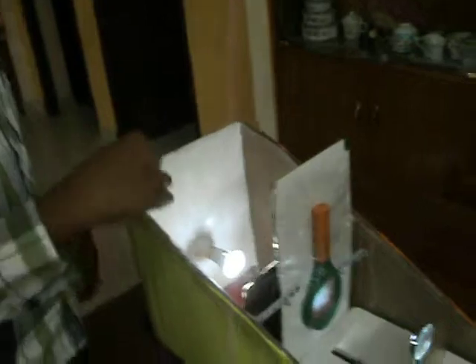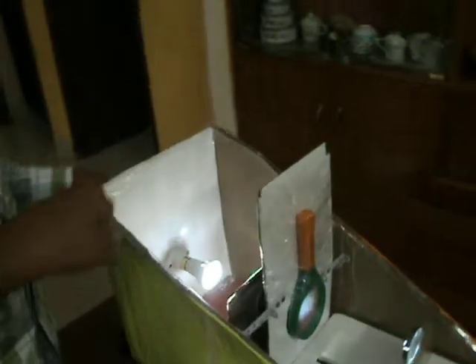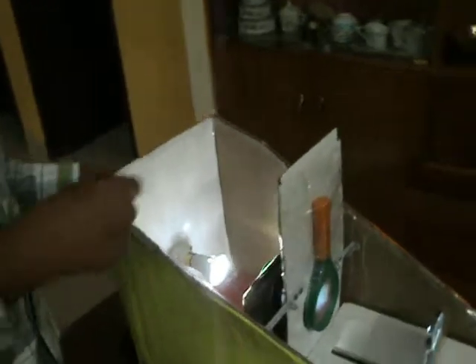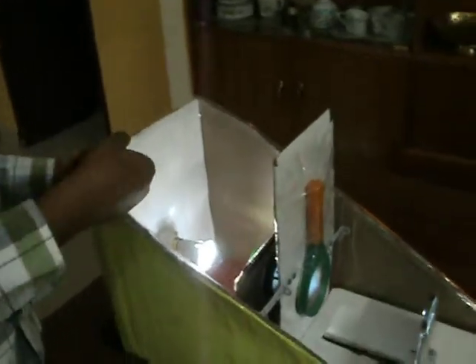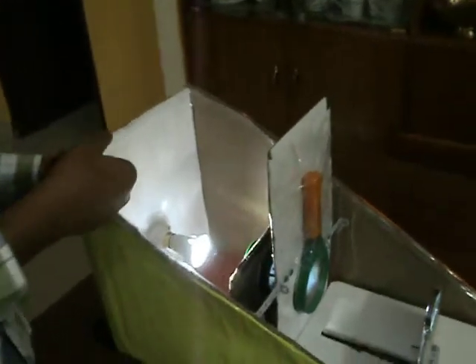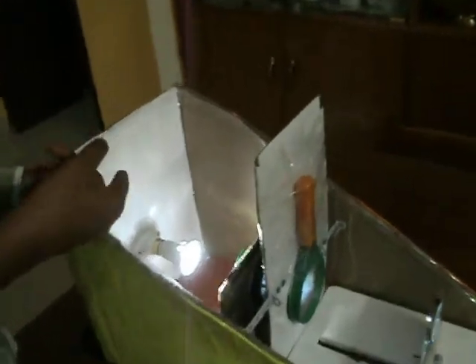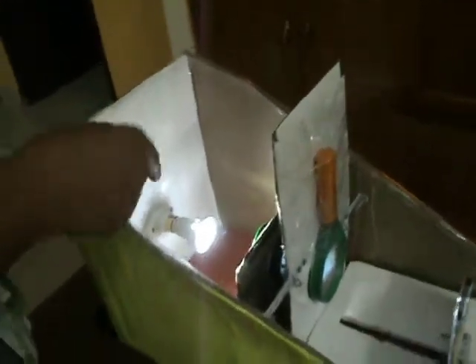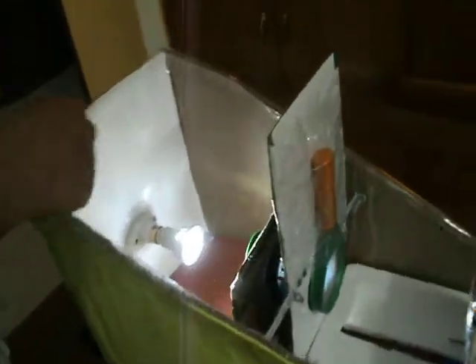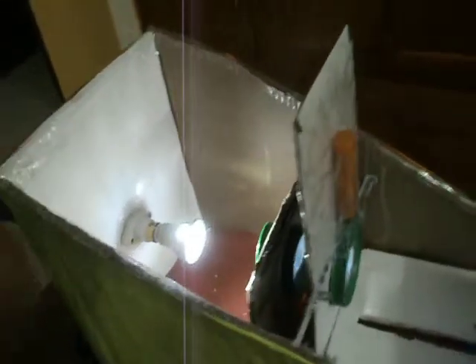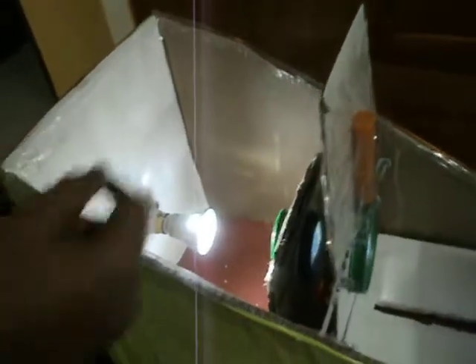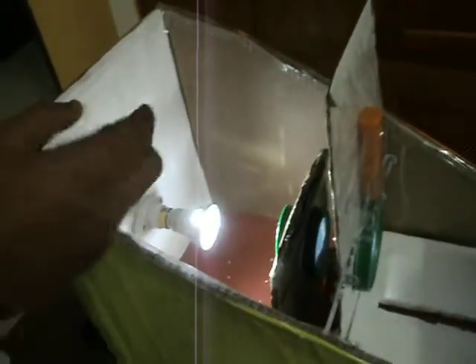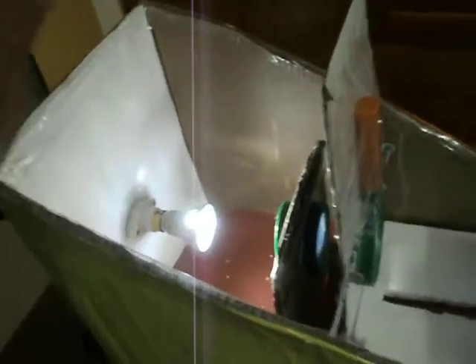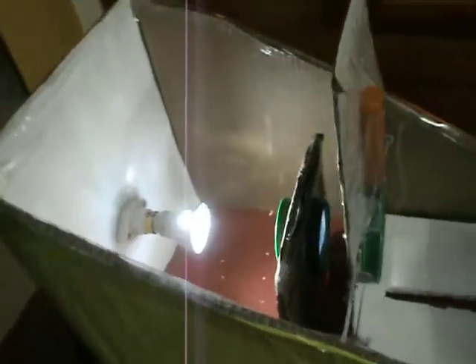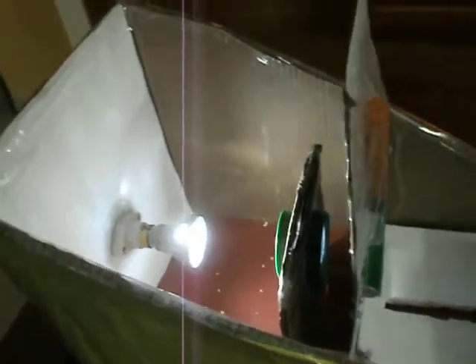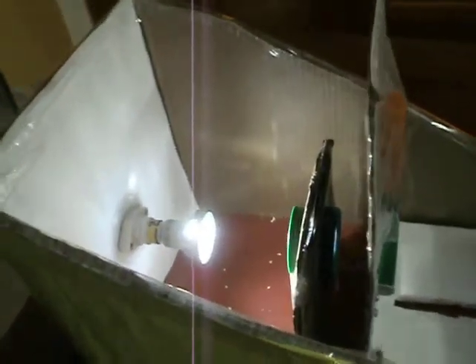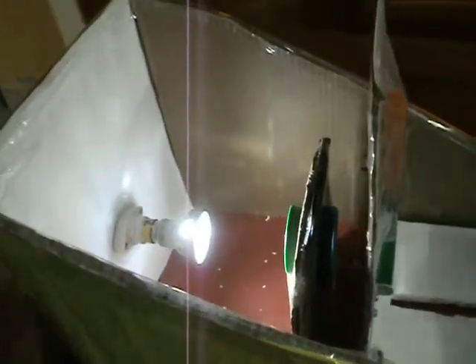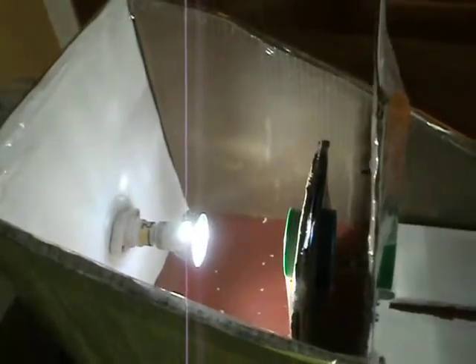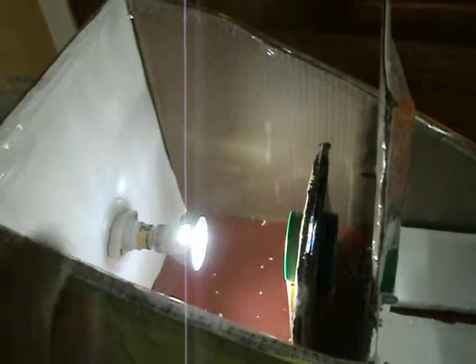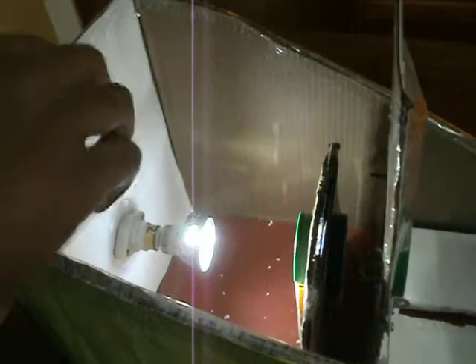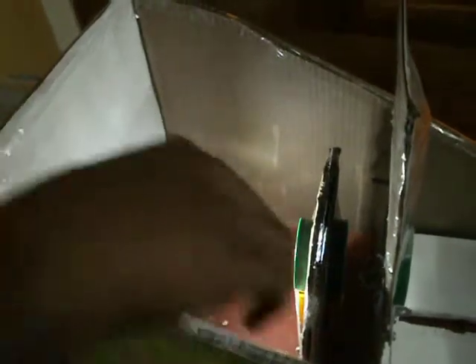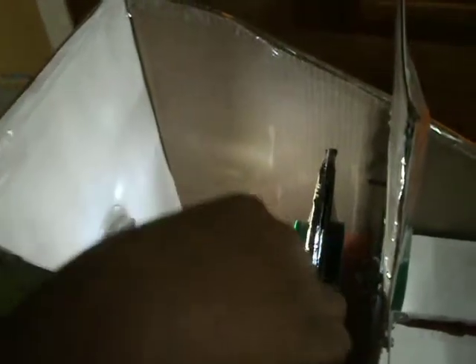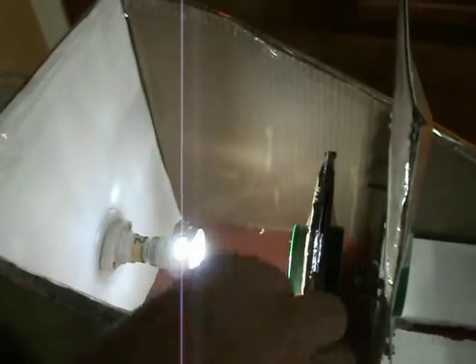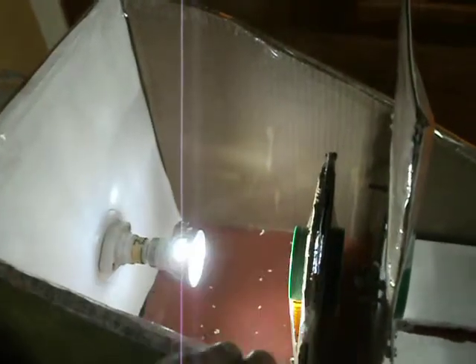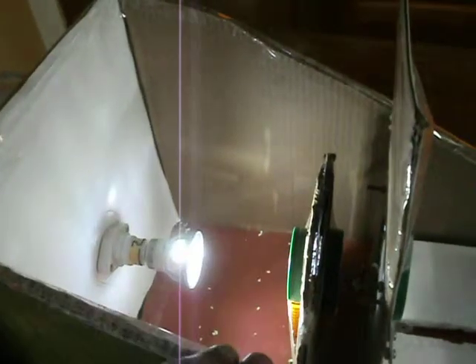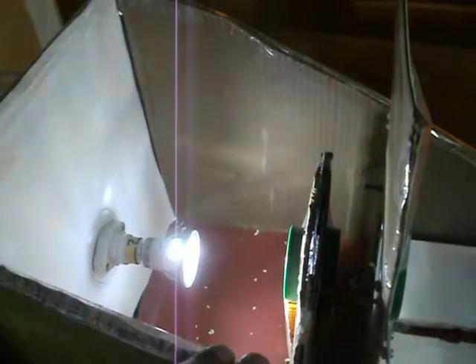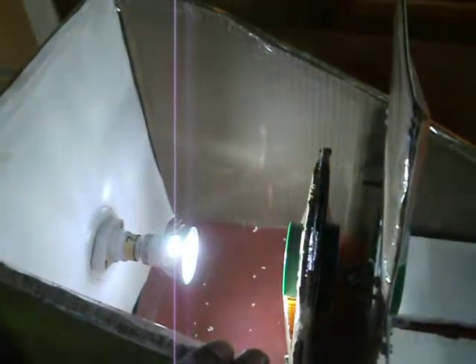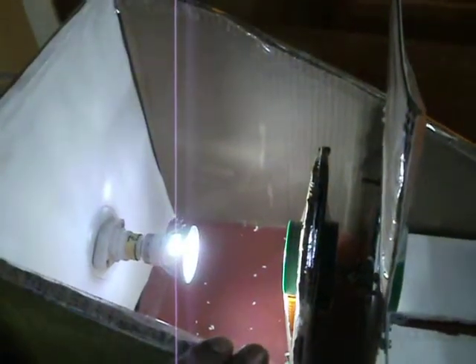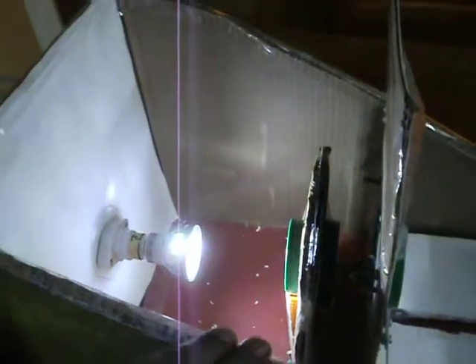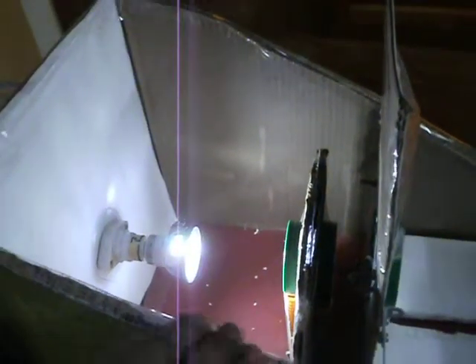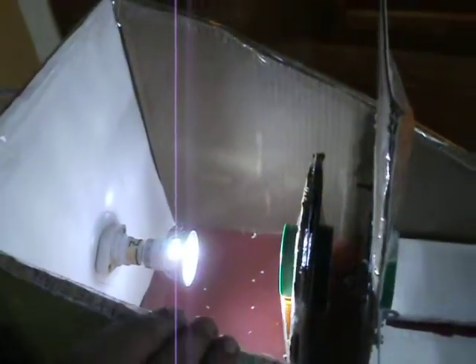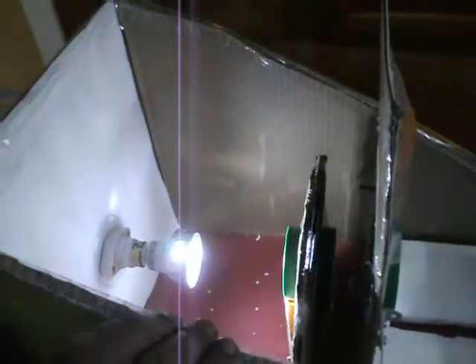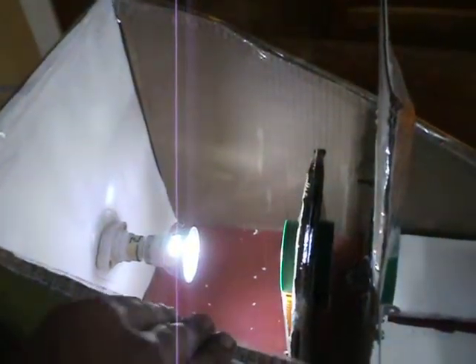You will need a powerful light which has to be fitted on one side of a cardboard. This cardboard you can take from any old box.